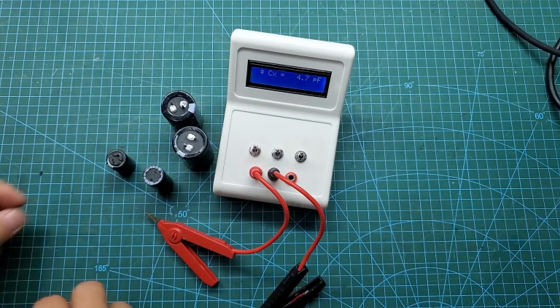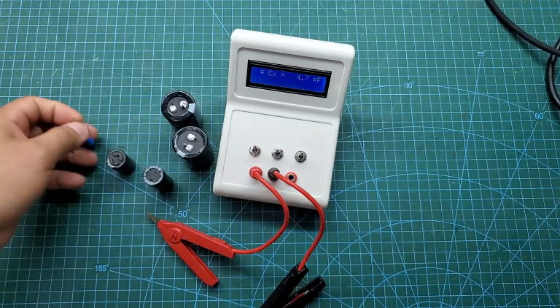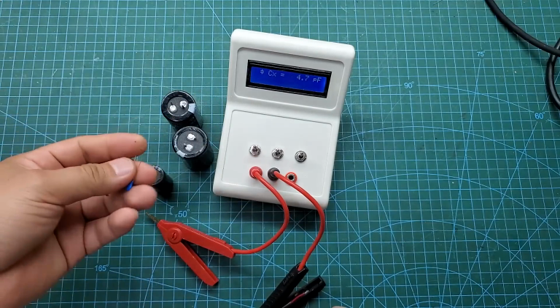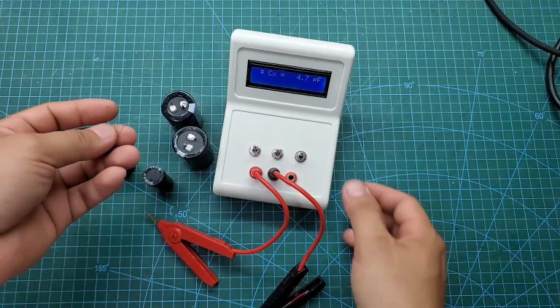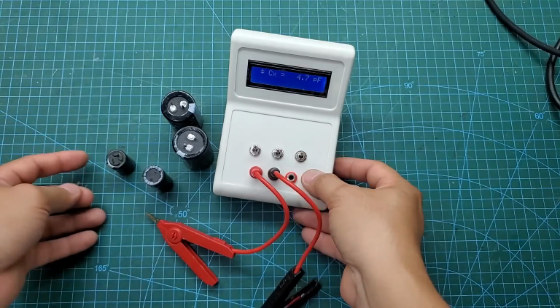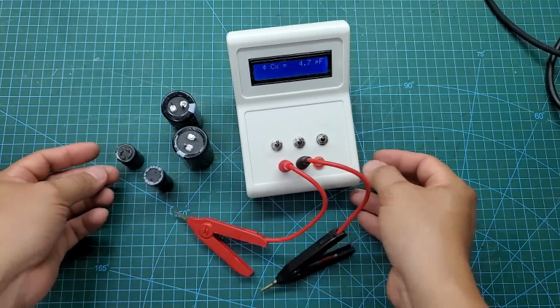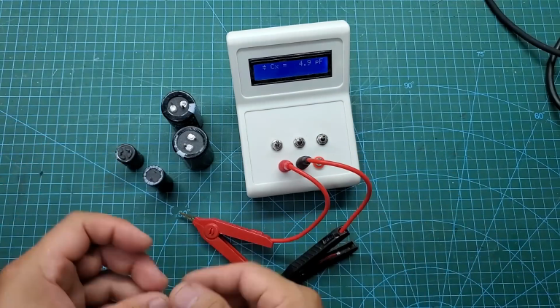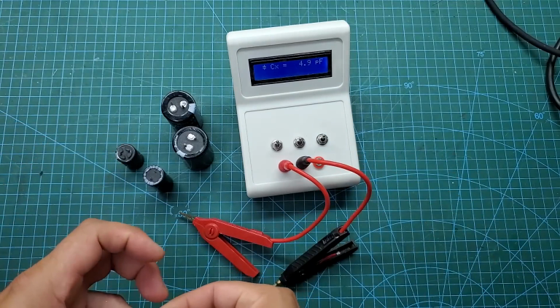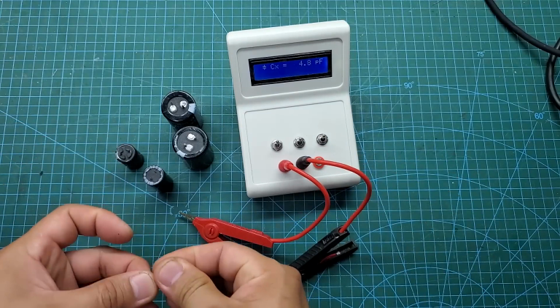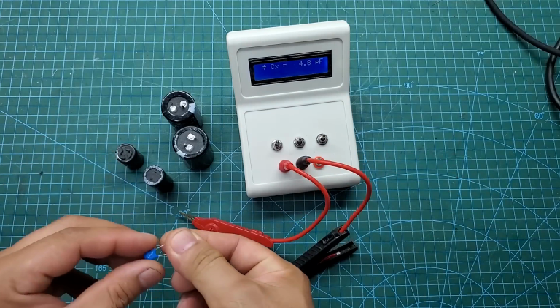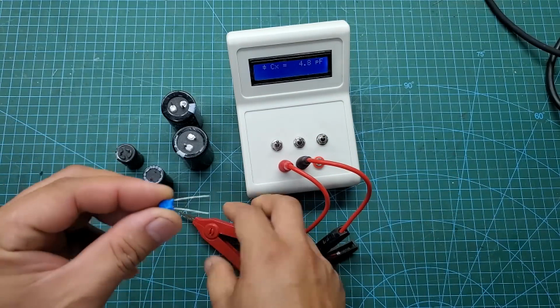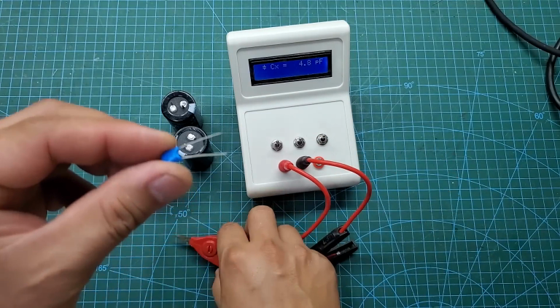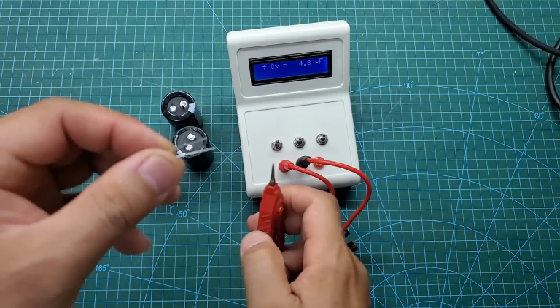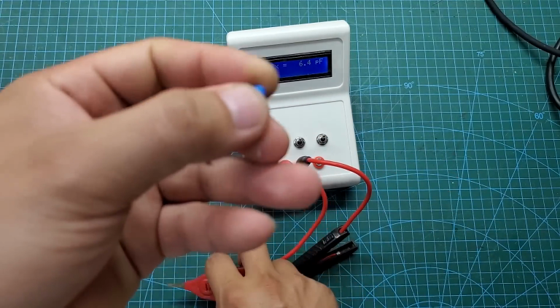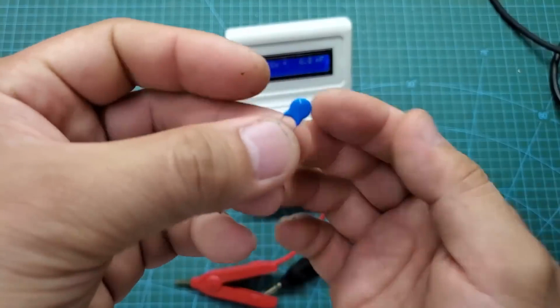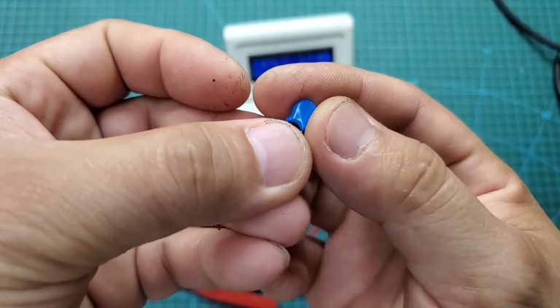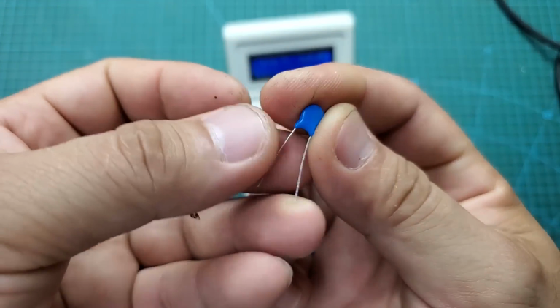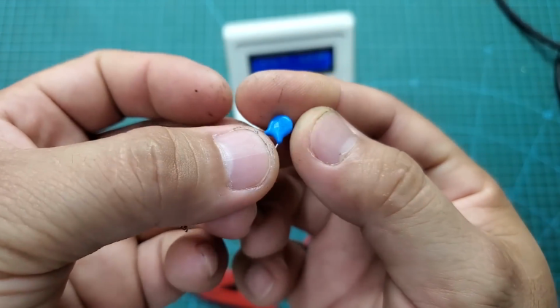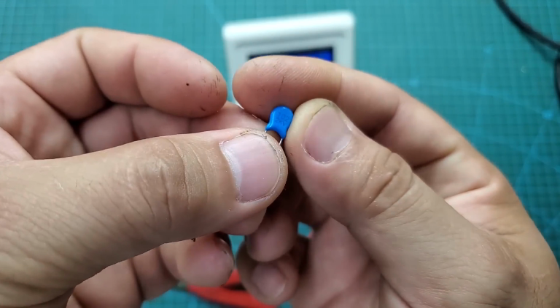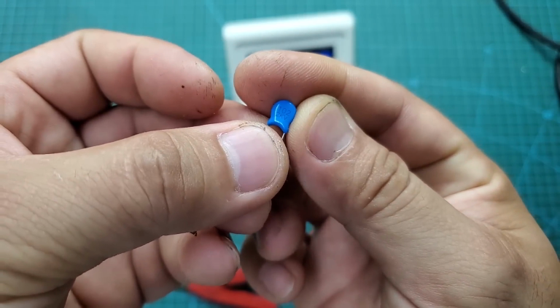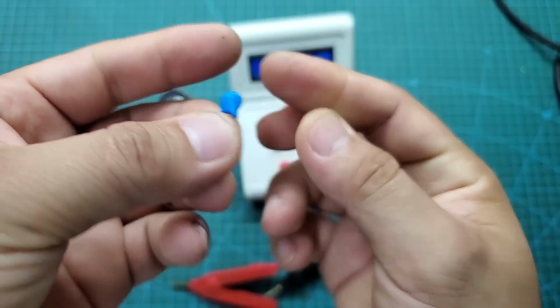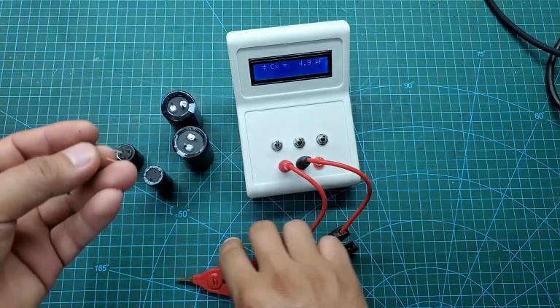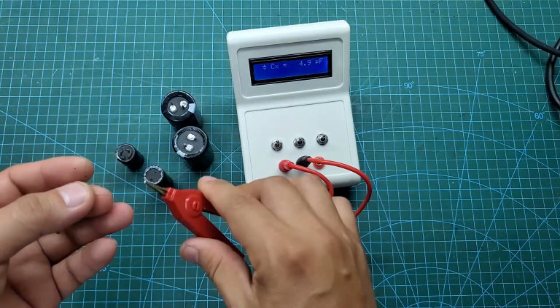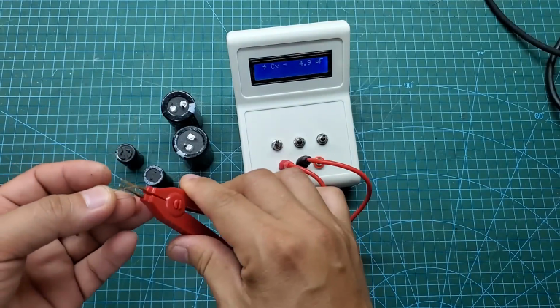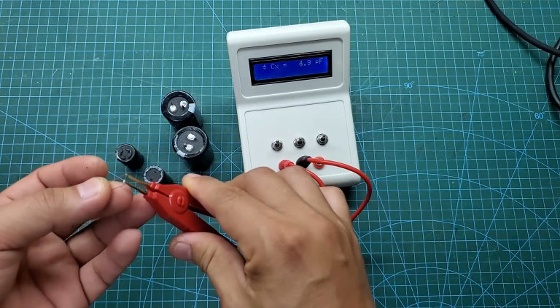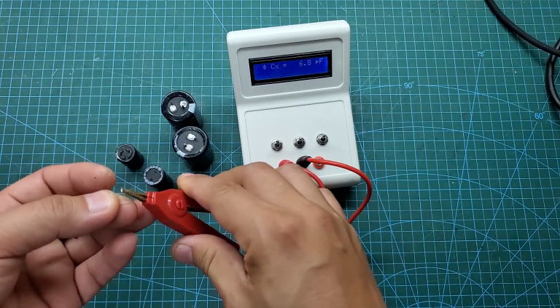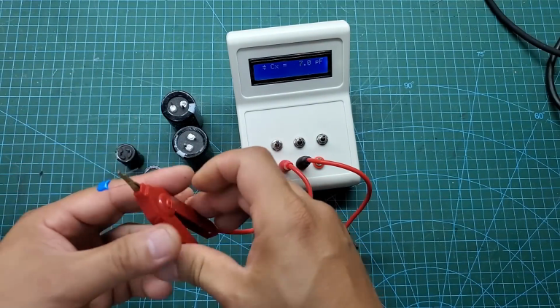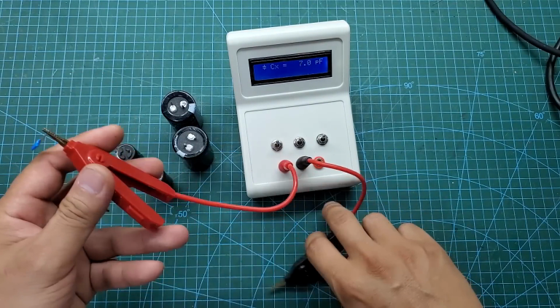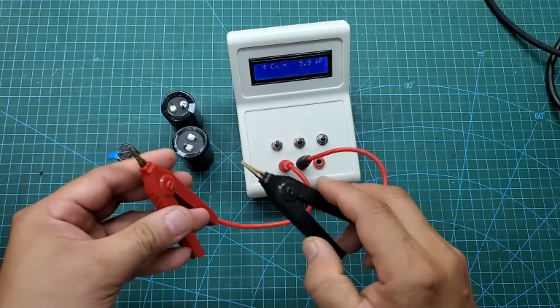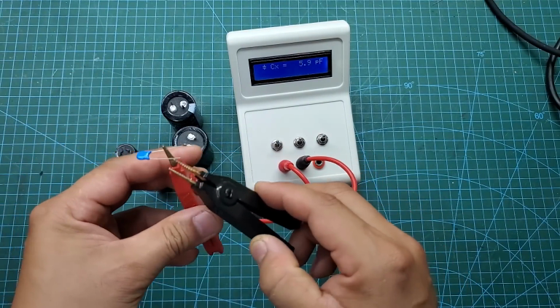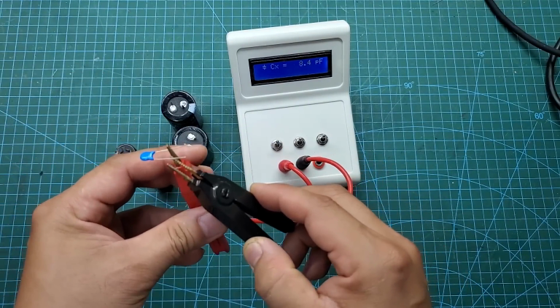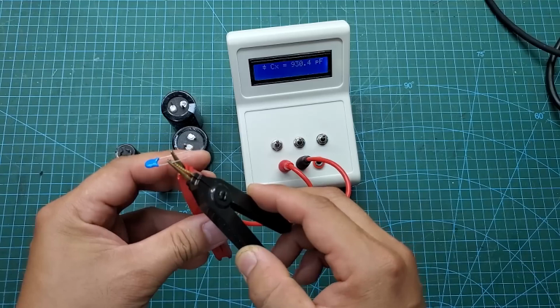First, I will test the capacitance measurement feature, and the results are extremely accurate. For capacitors with larger values, we will also see the ESR value displayed below. Based on this, we can judge the quality of the capacitor.